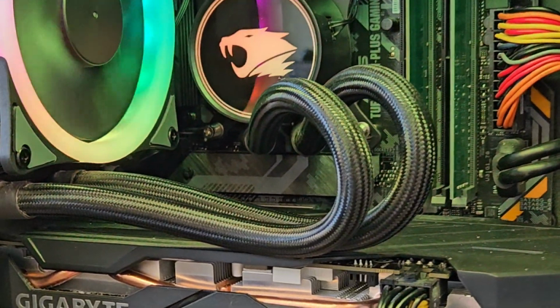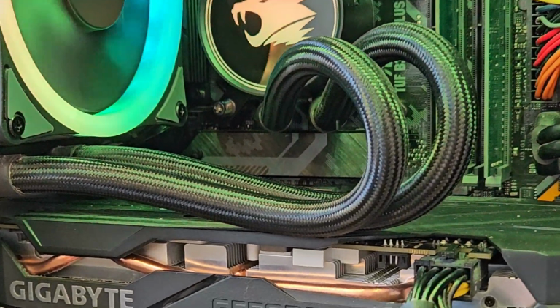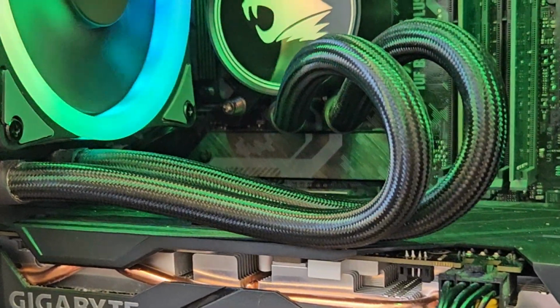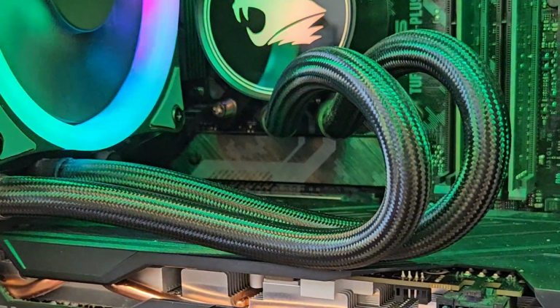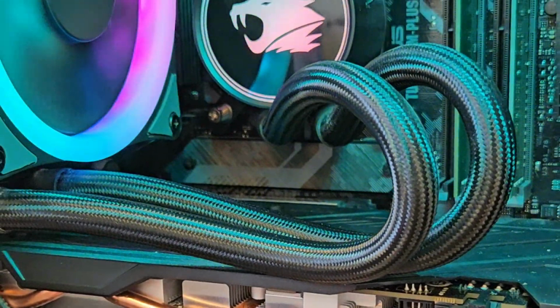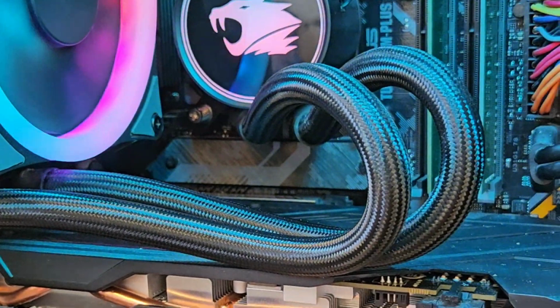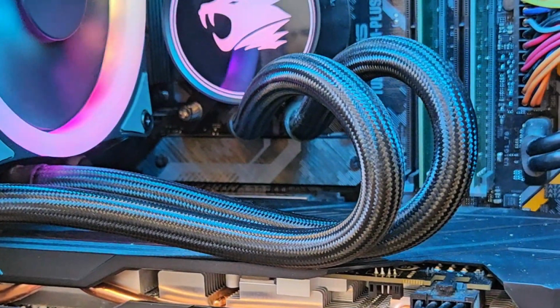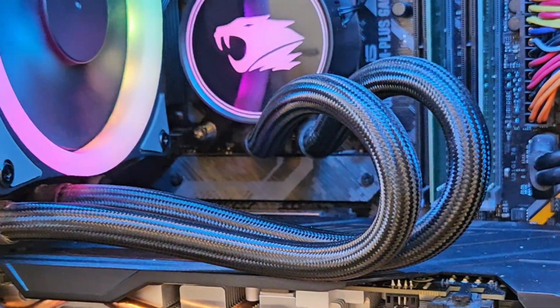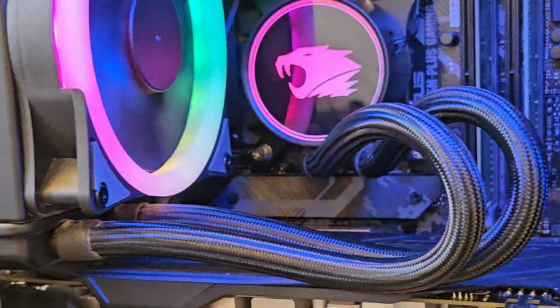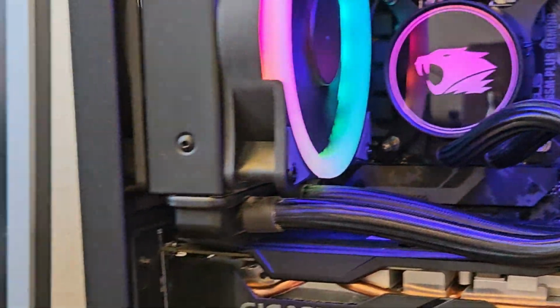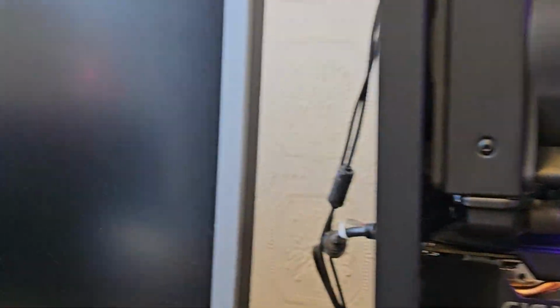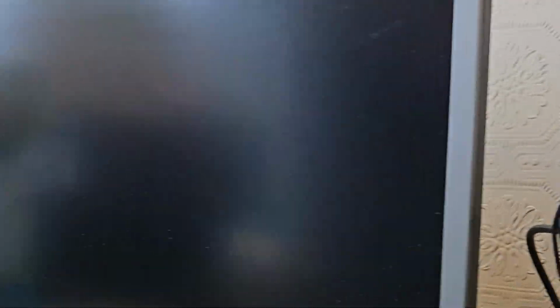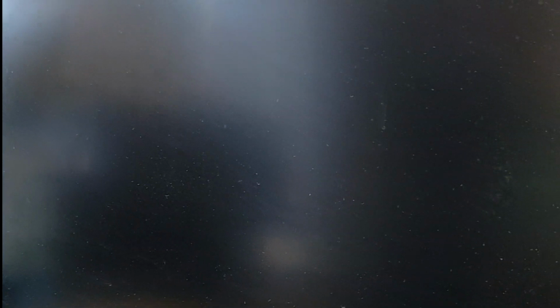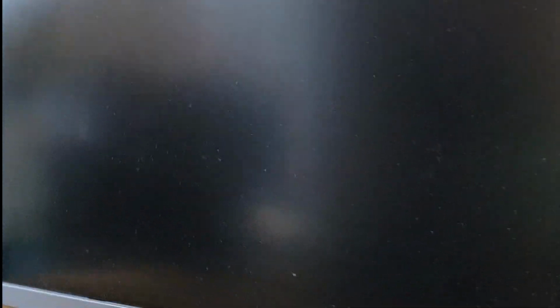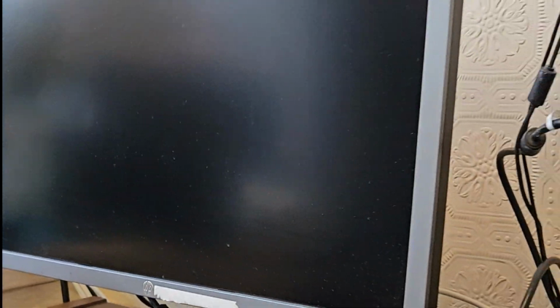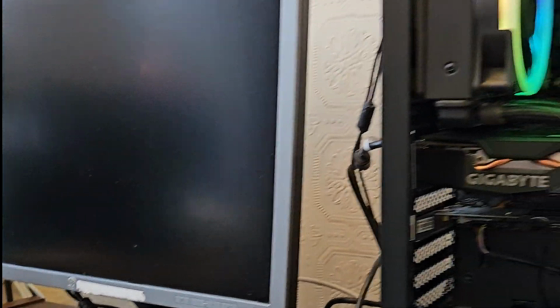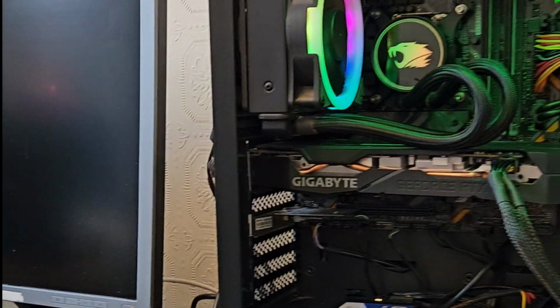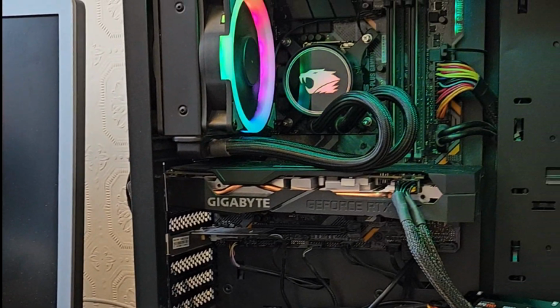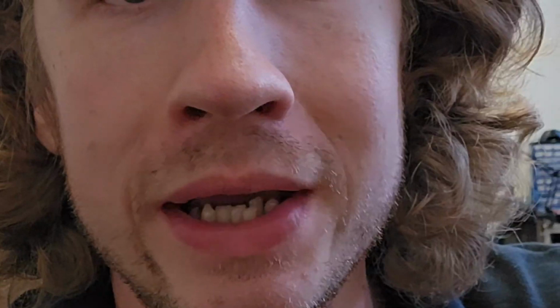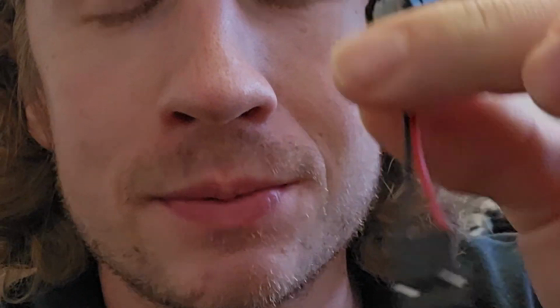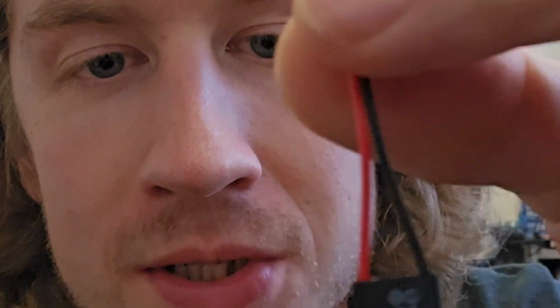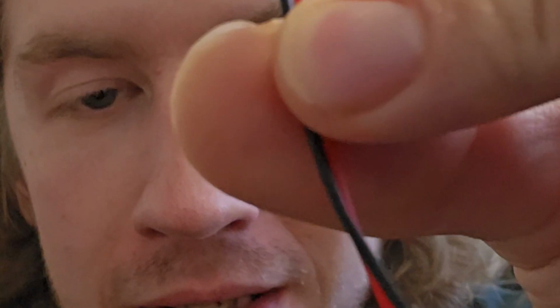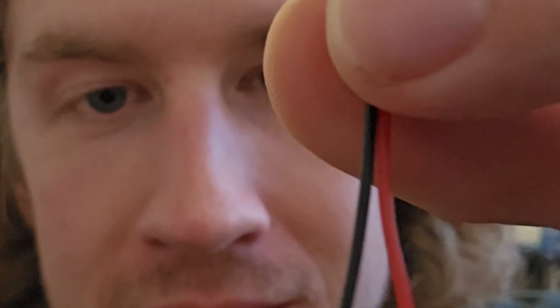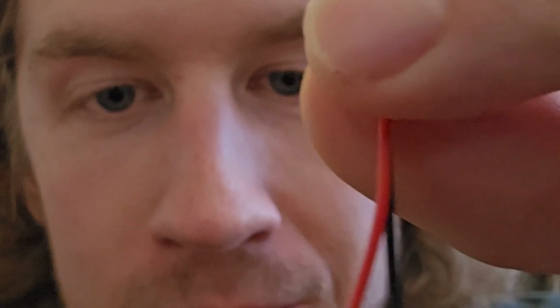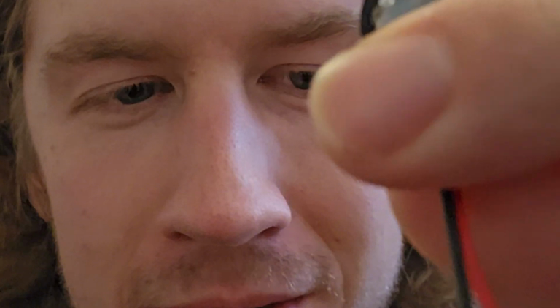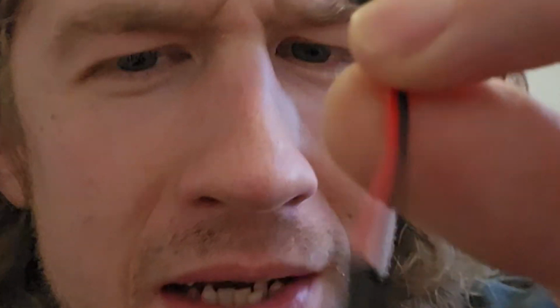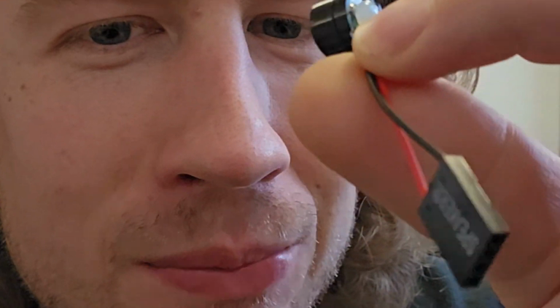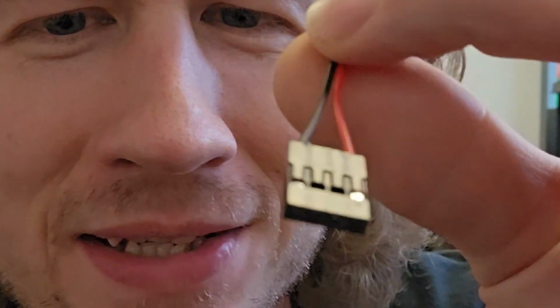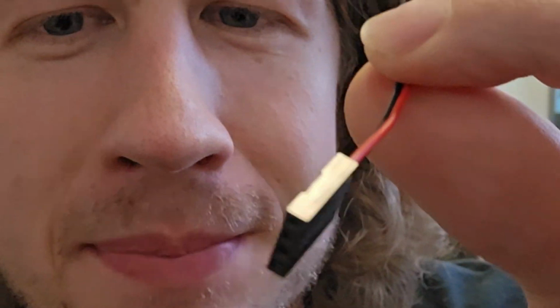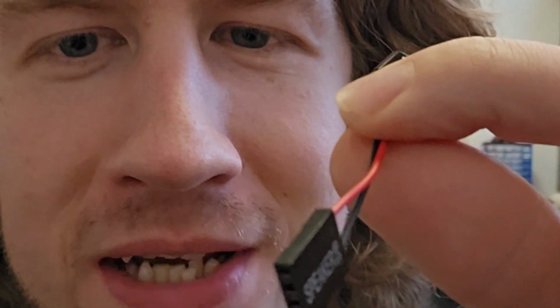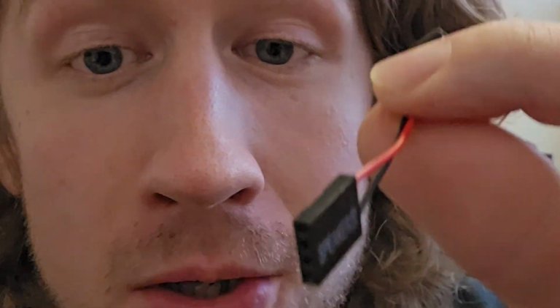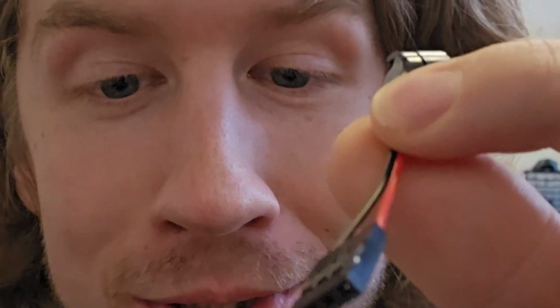Clearing CMOS definitely changed its behavior and we get a signal. Next we're going to plug in this little motherboard speaker to see if the motherboard has a beep code to tell us about what's going on.